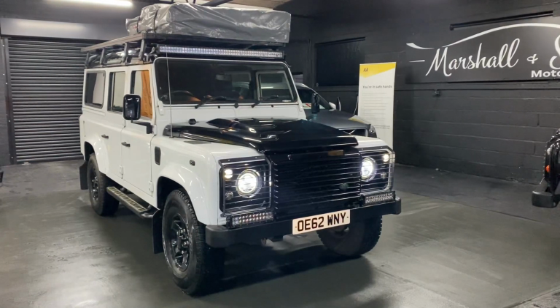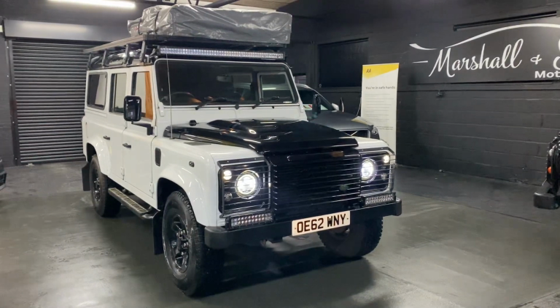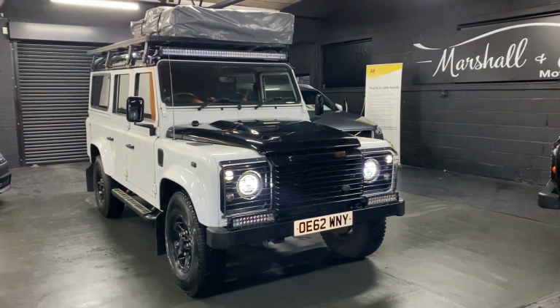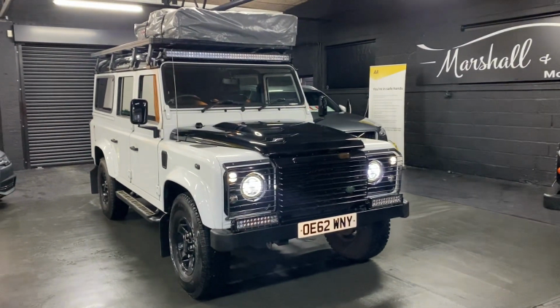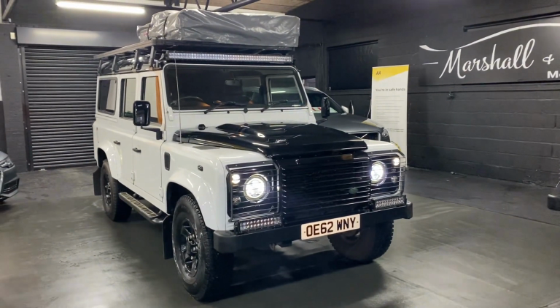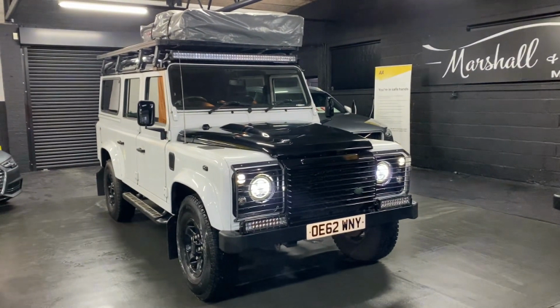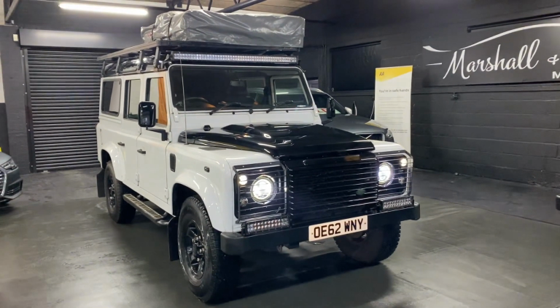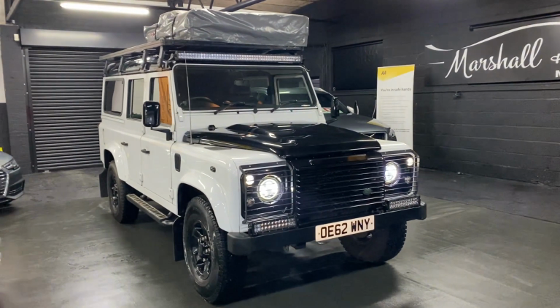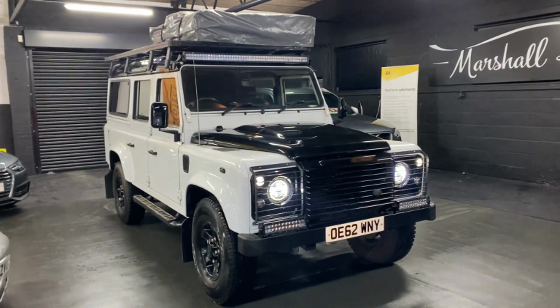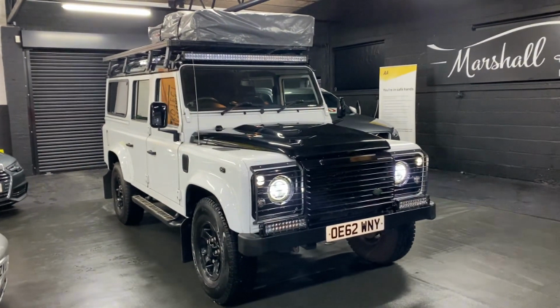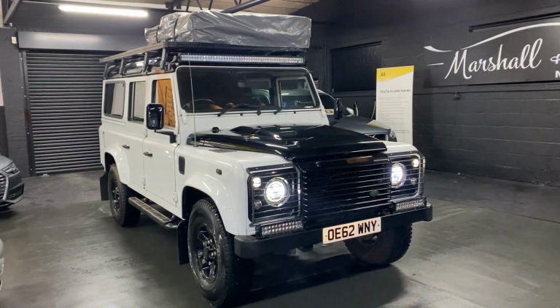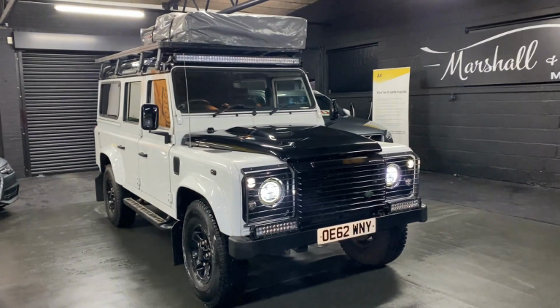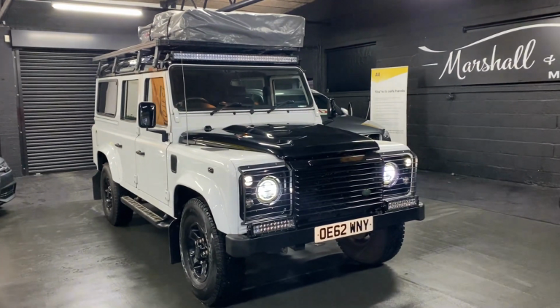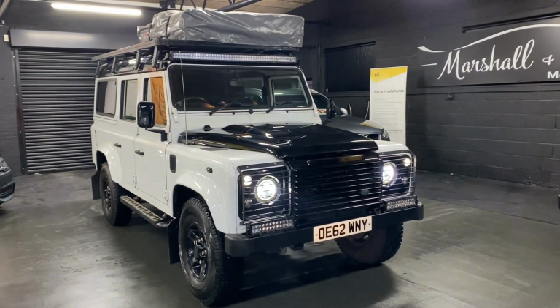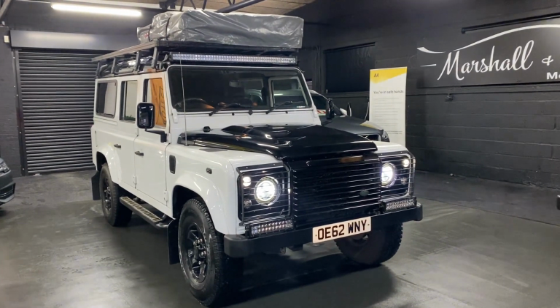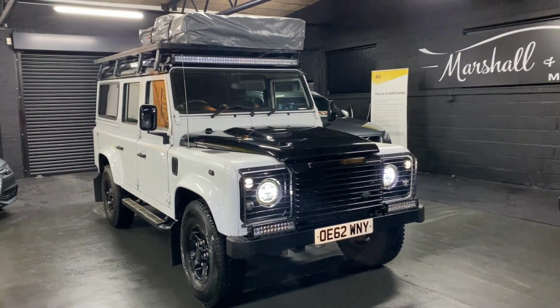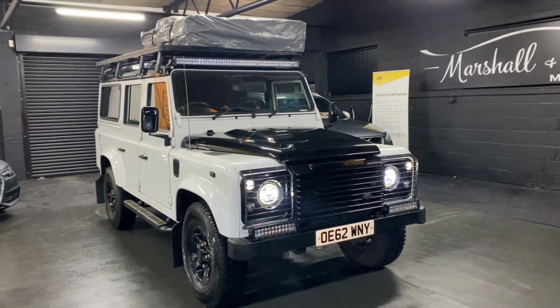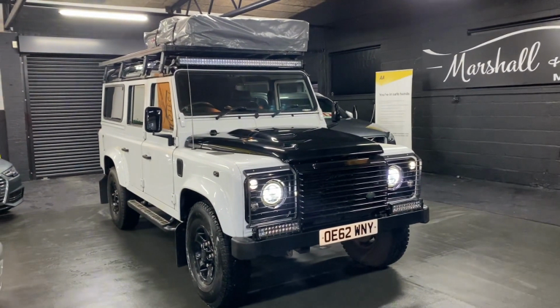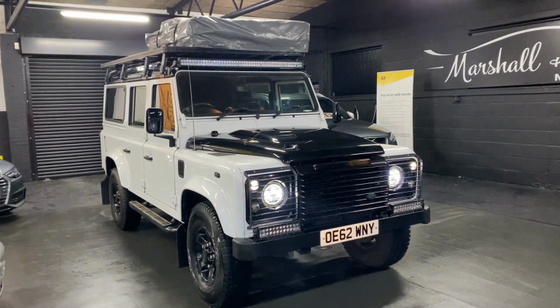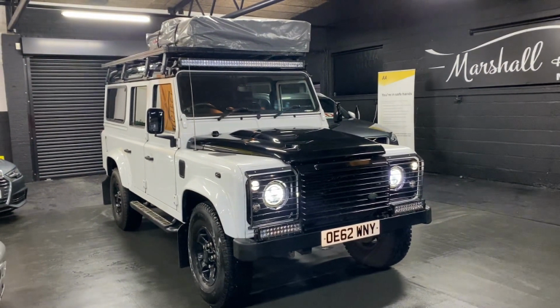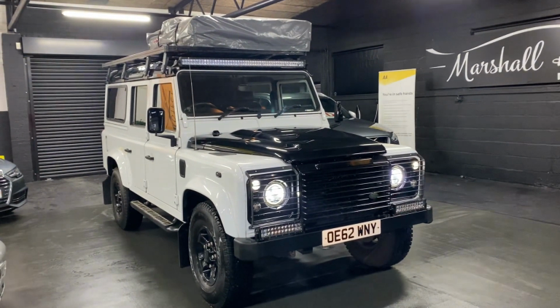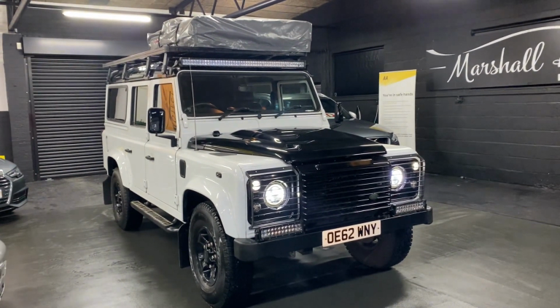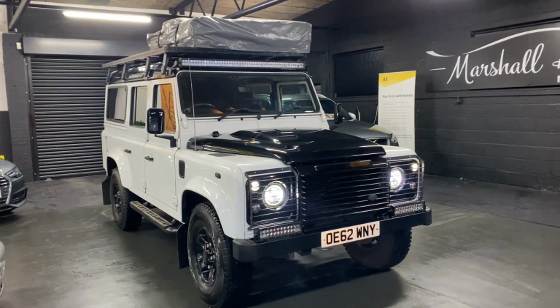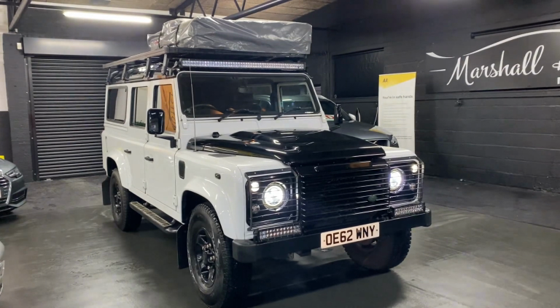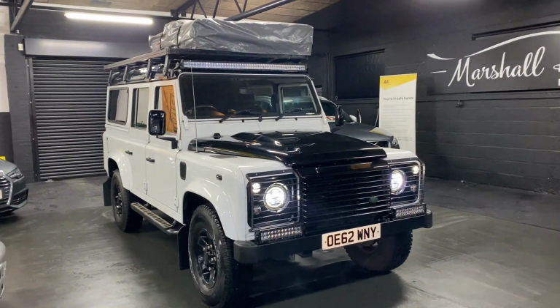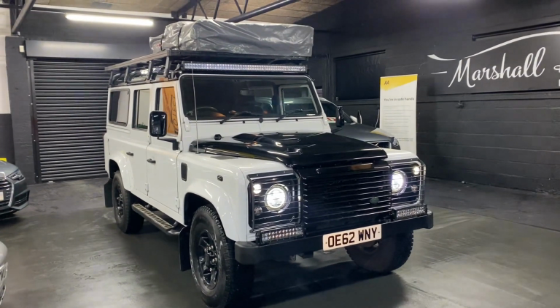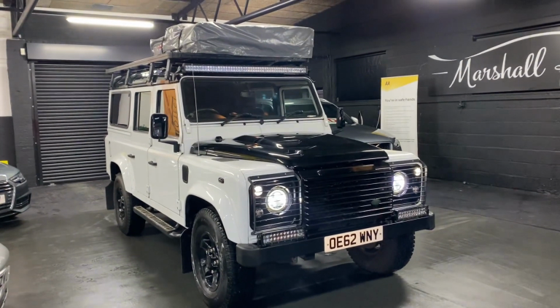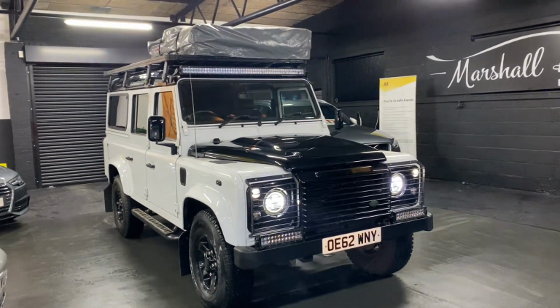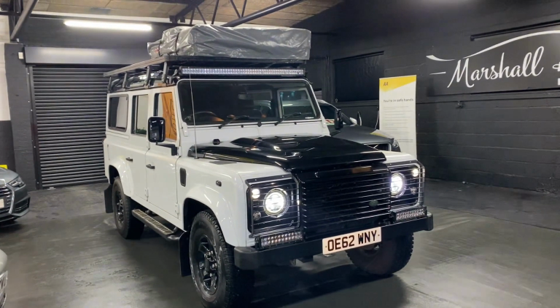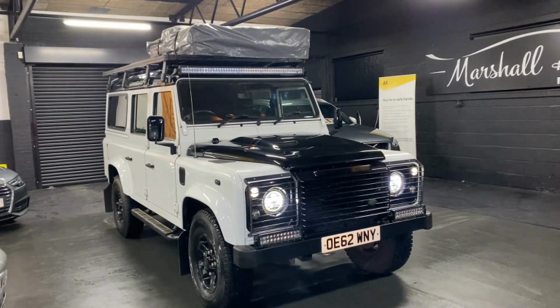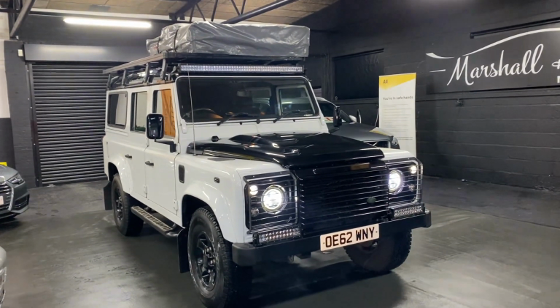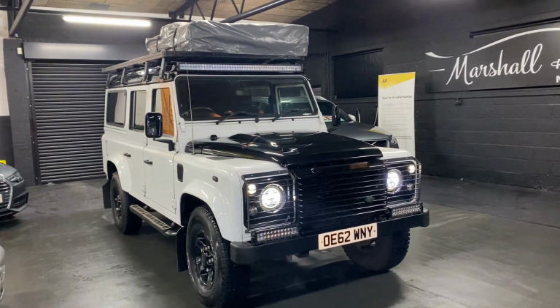Good afternoon. We're really happy to present this extremely rare 2013 Land Rover Defender 110. It is a factory county spec and a factory station wagon, so it left the factory with rear windows and the 7-seat option also.